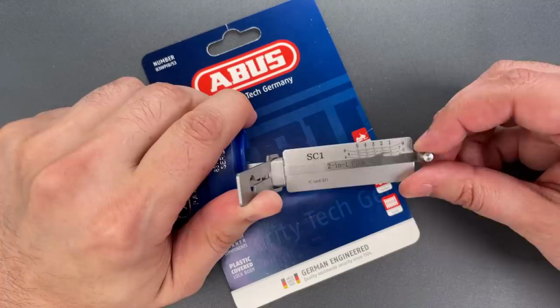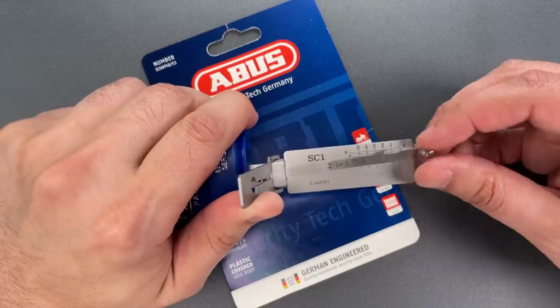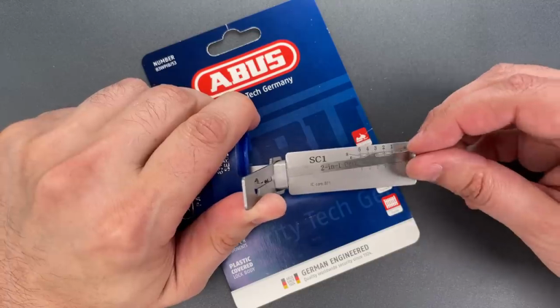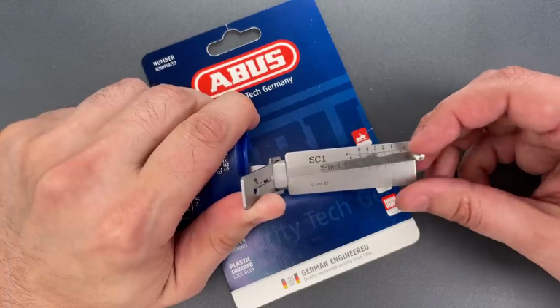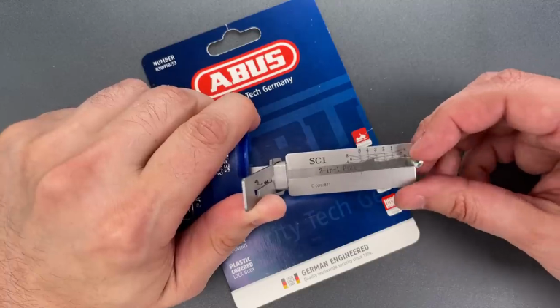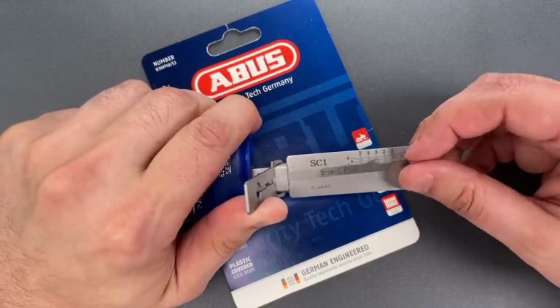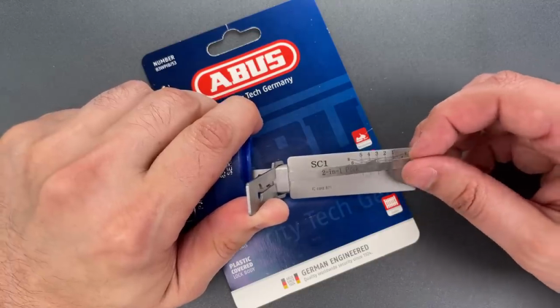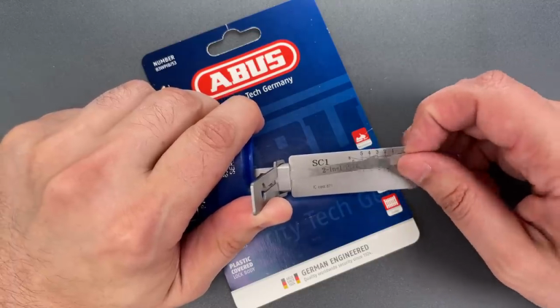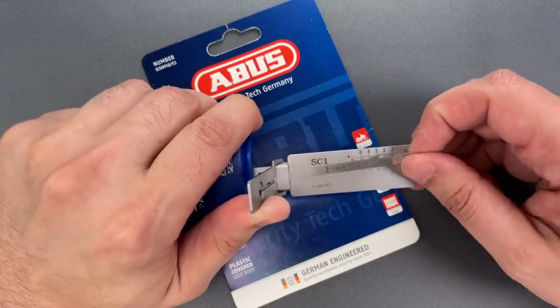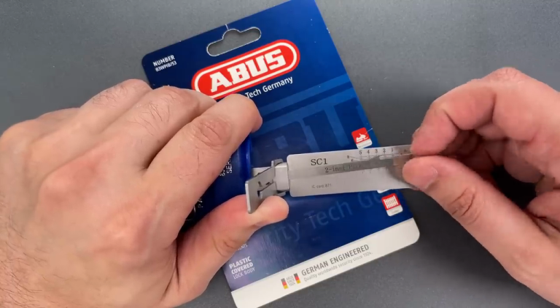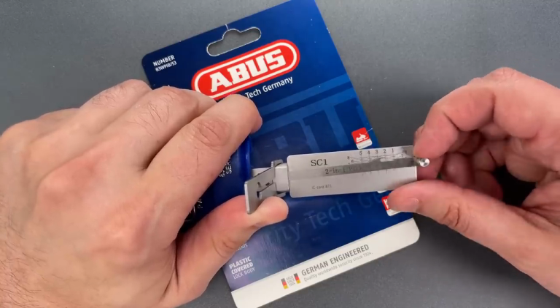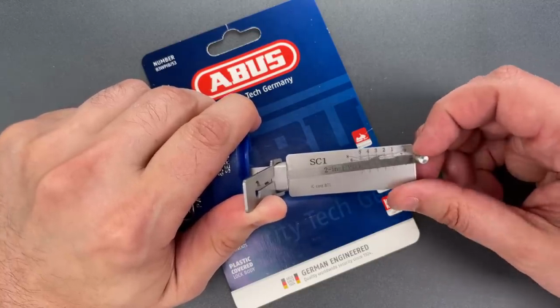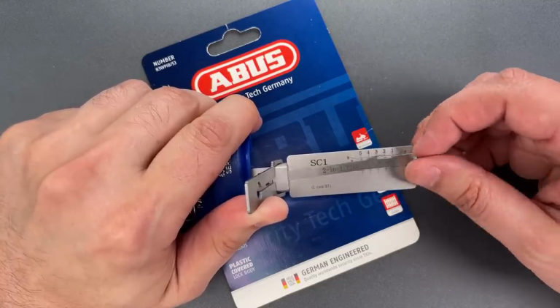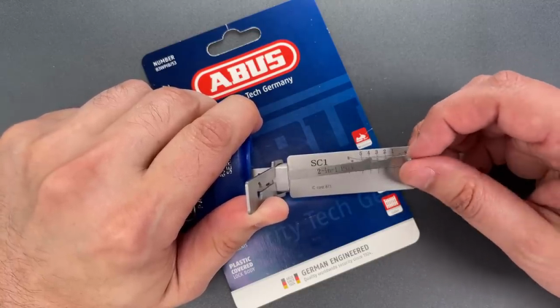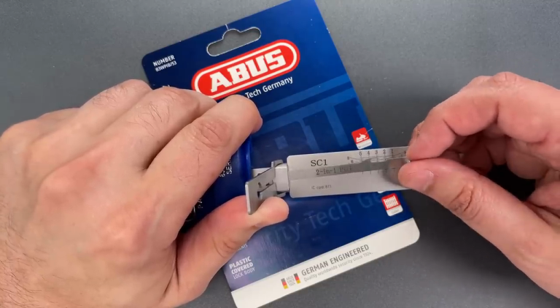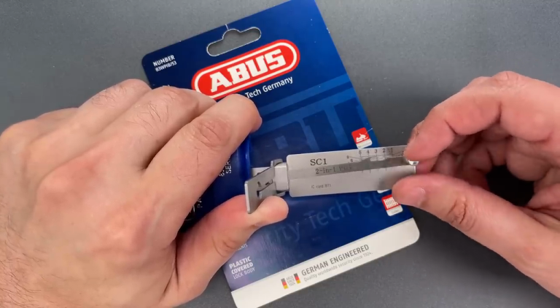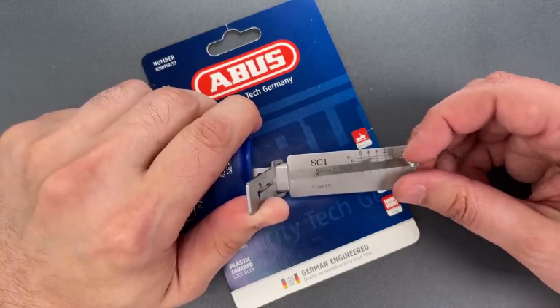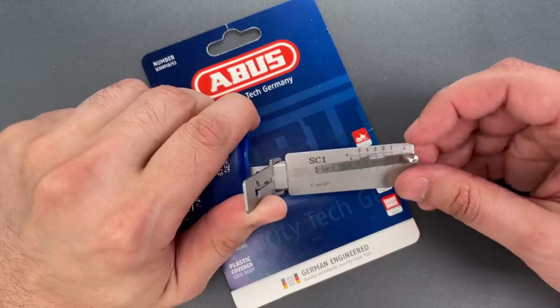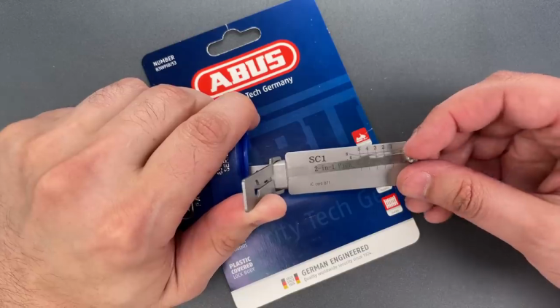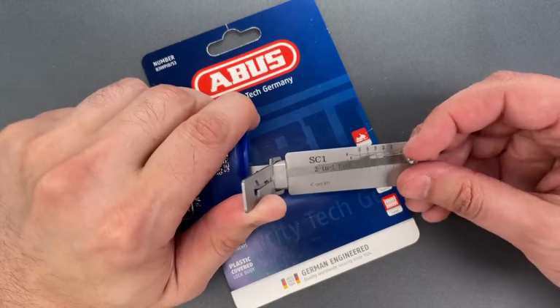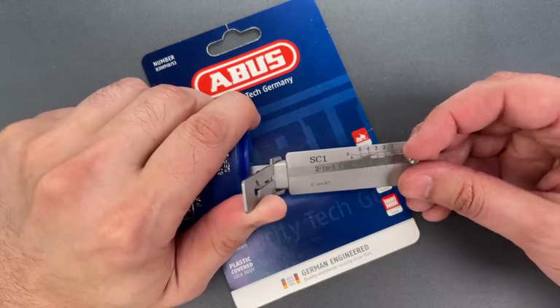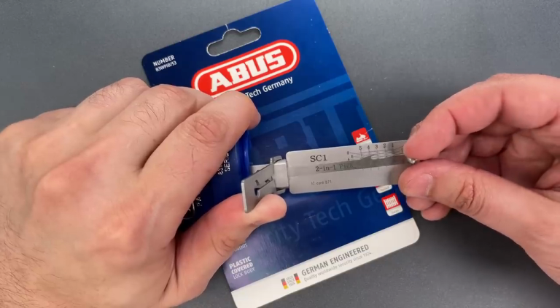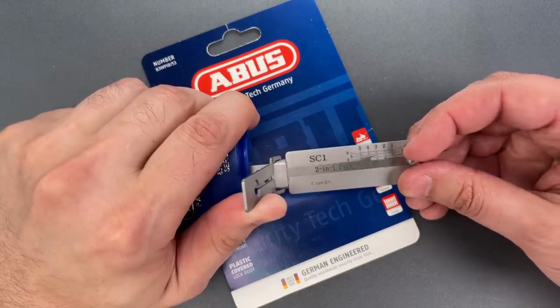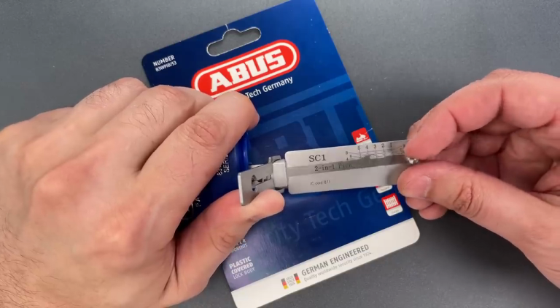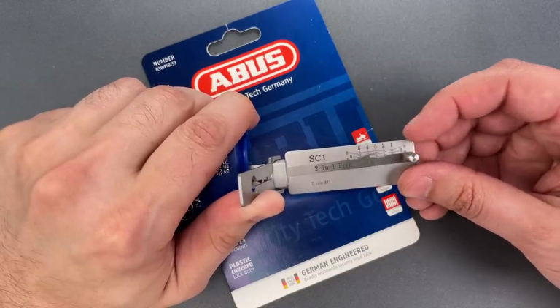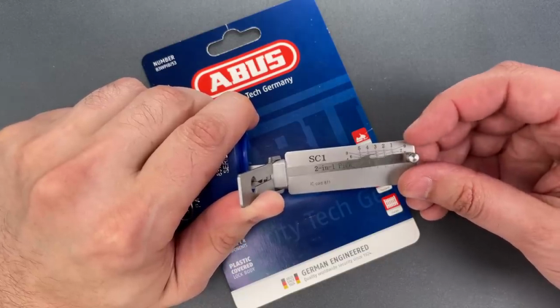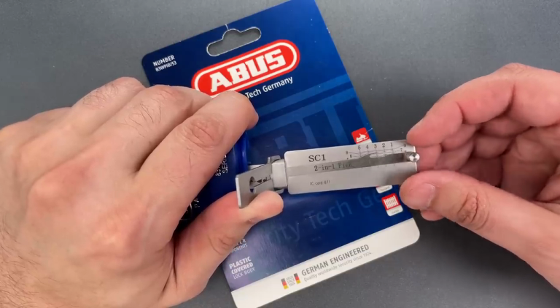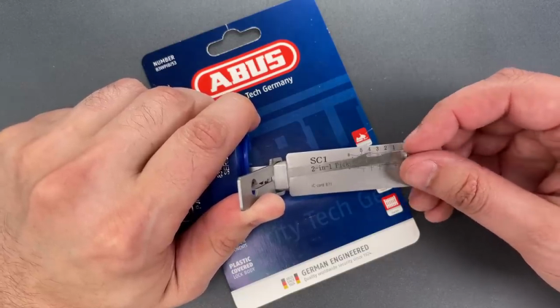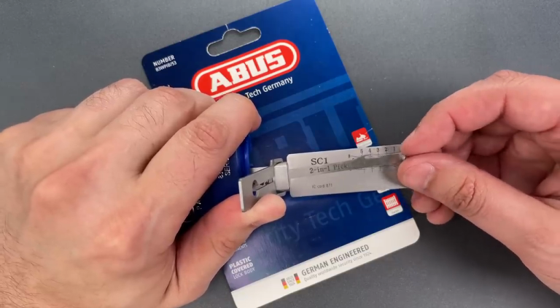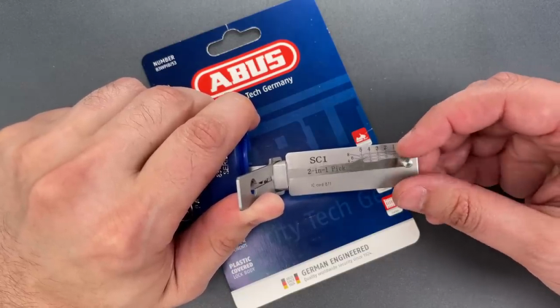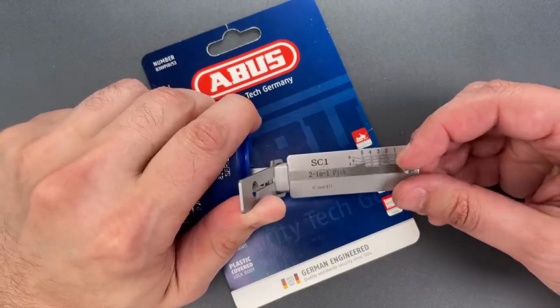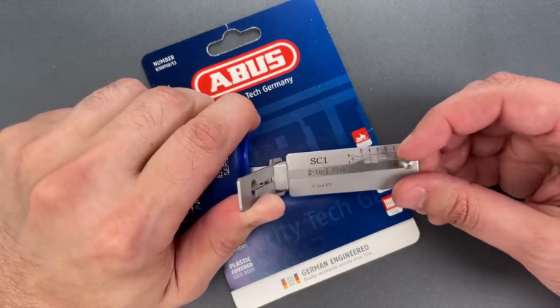Little click out of one. Nothing on two. Three — little click there and we just dropped into a false set.